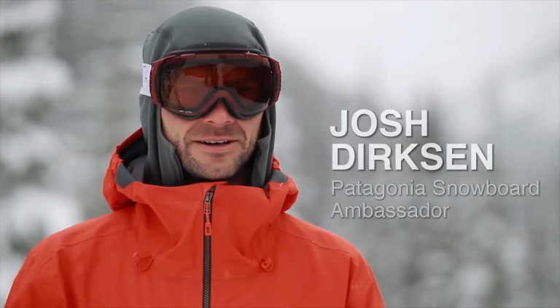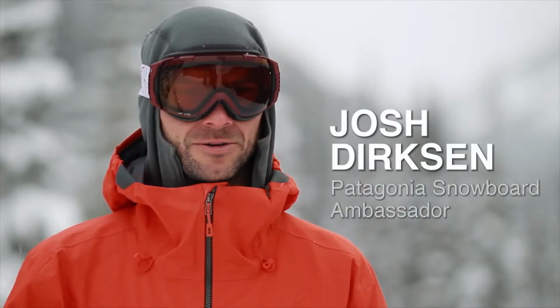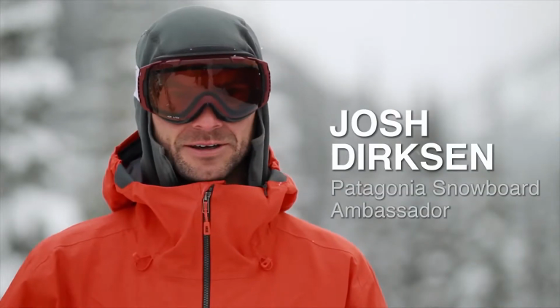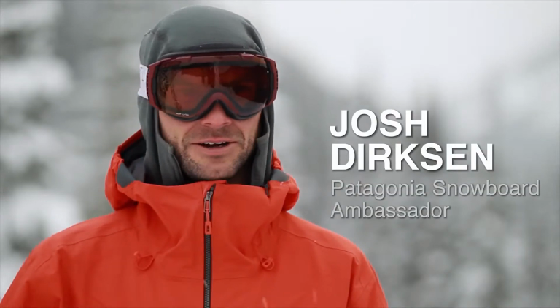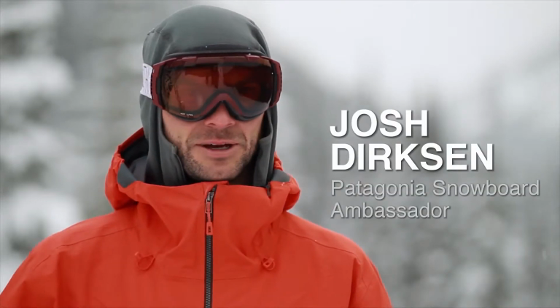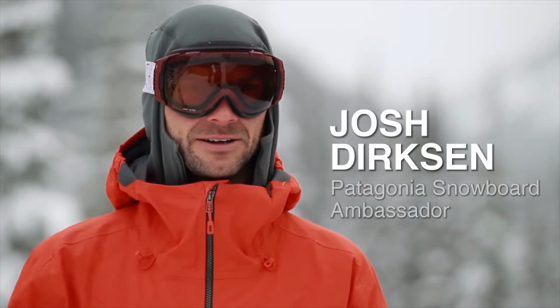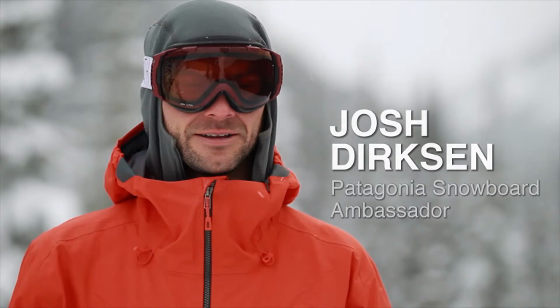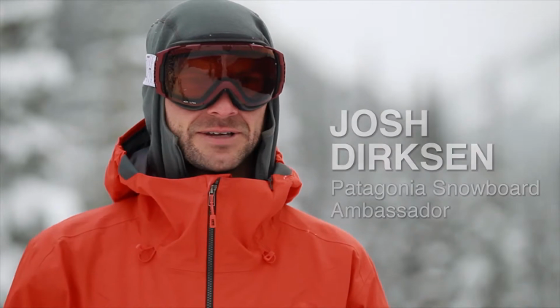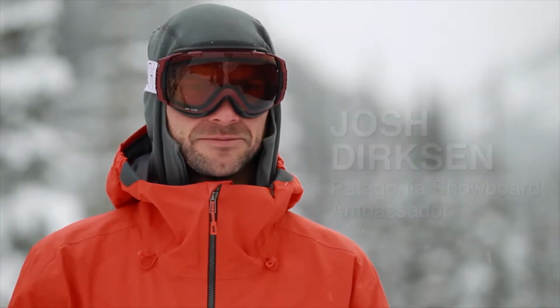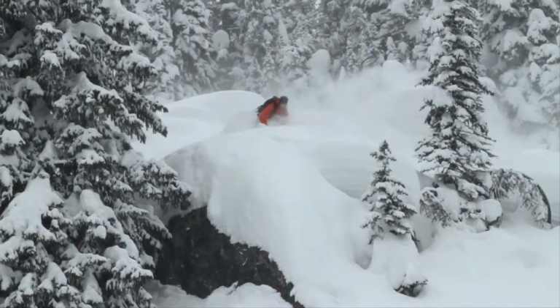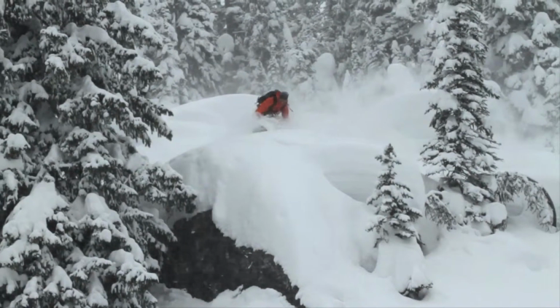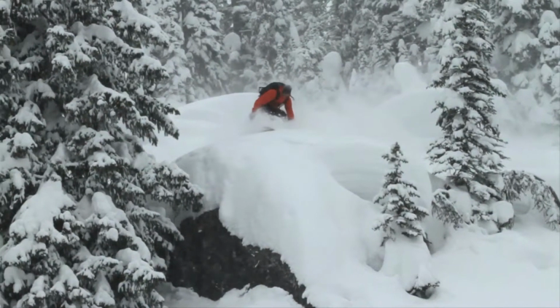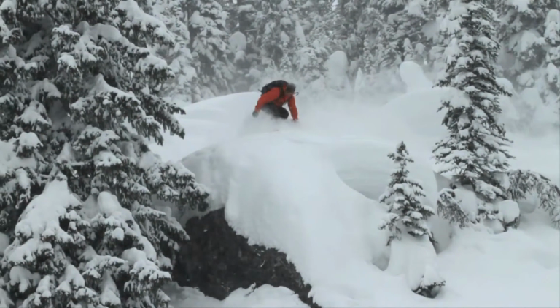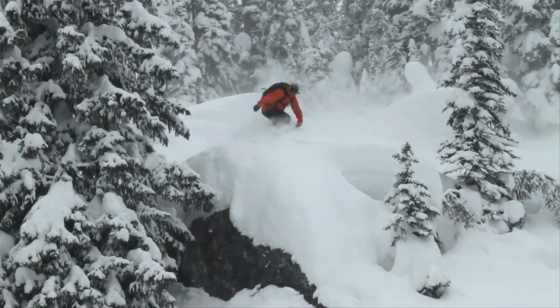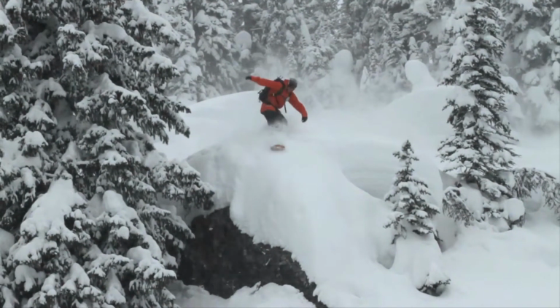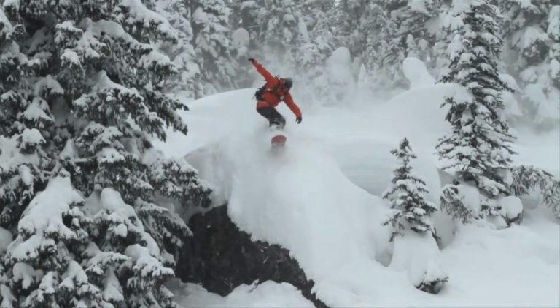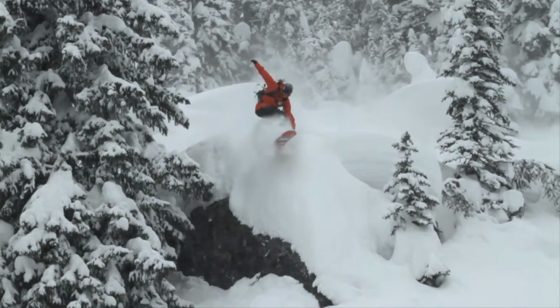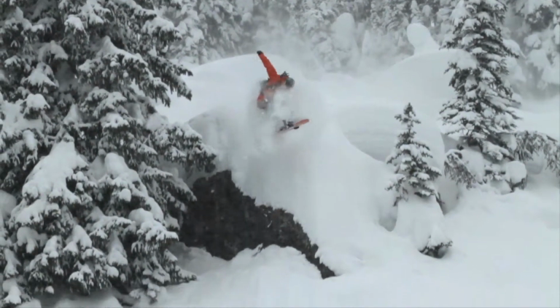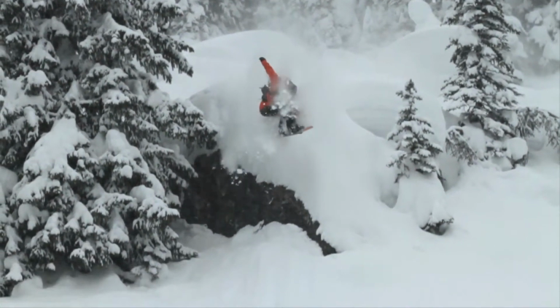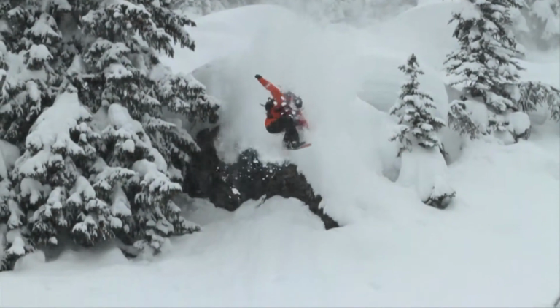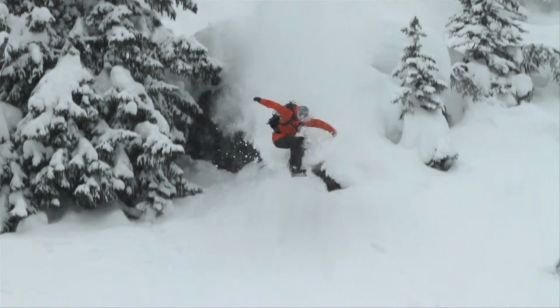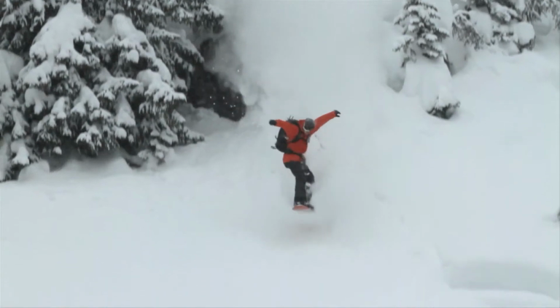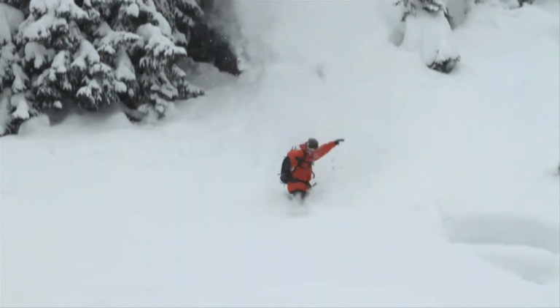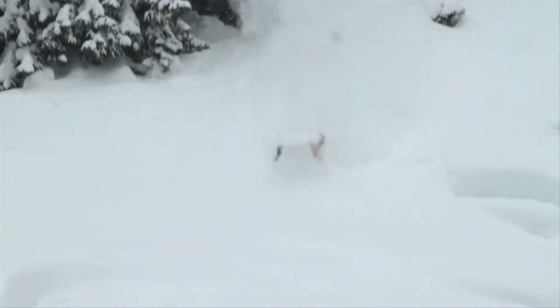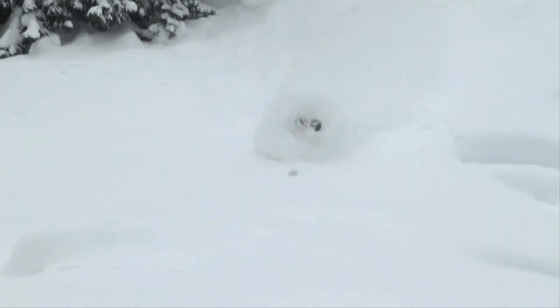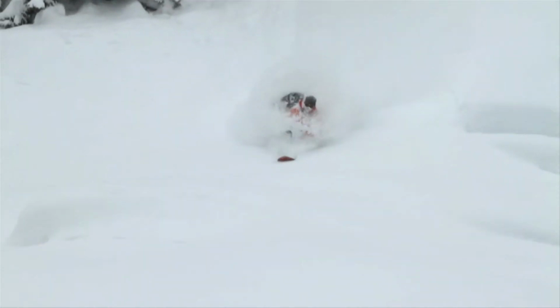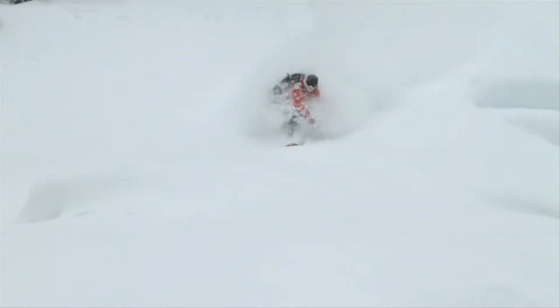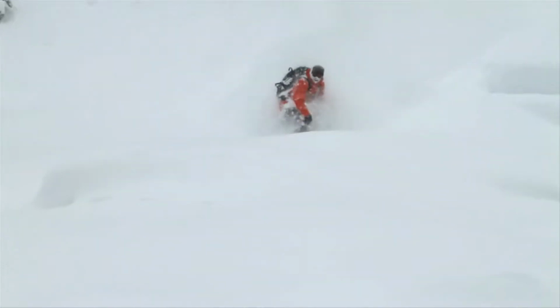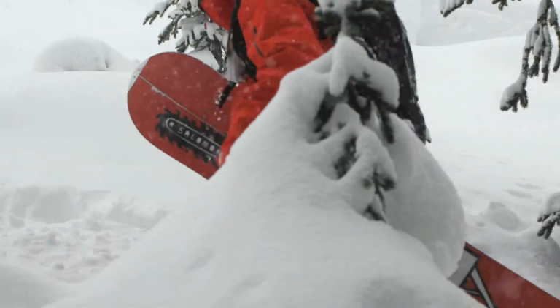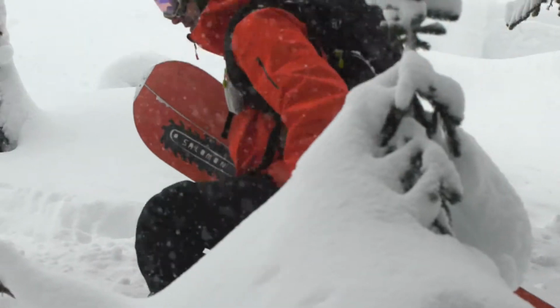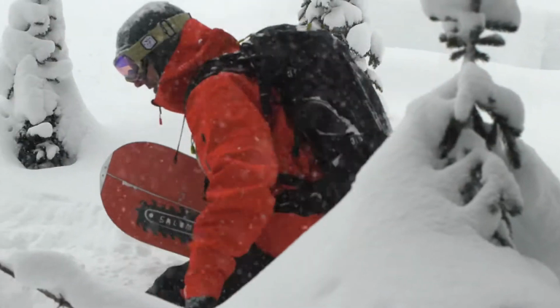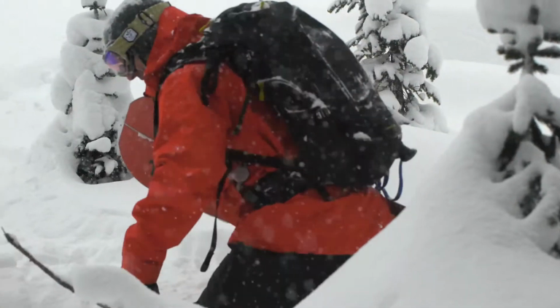I want the gear that'll be able to handle anything that comes at it. In my snowboard gear, I look for something that's going to function and breathe and let me get to the top of the hill without having to shed like 20 layers.